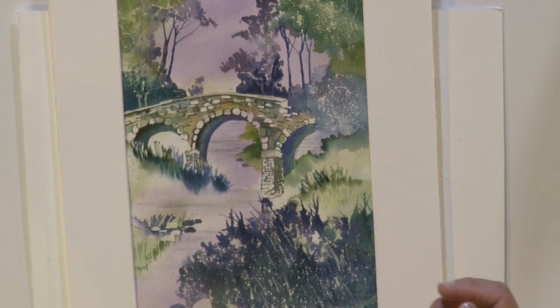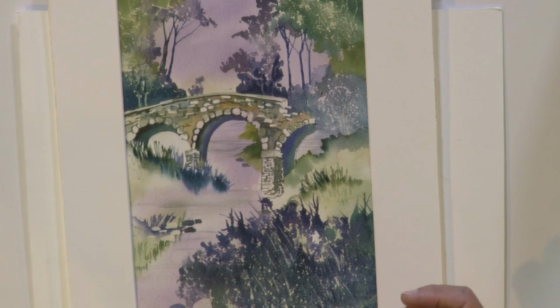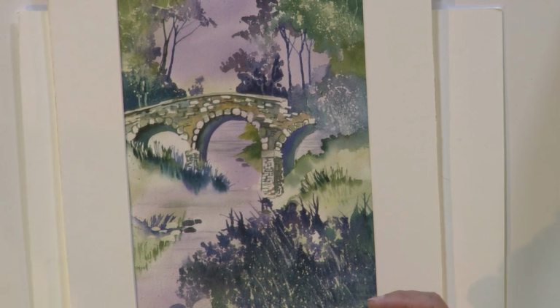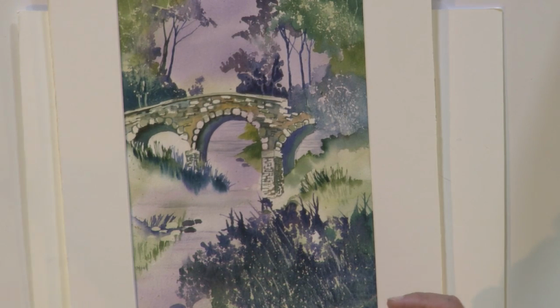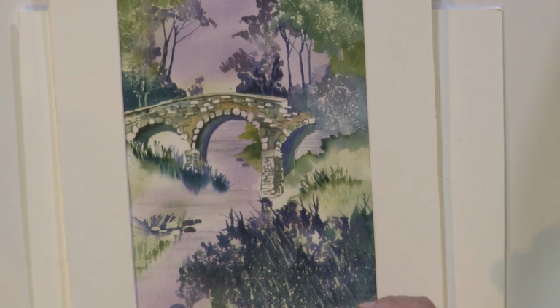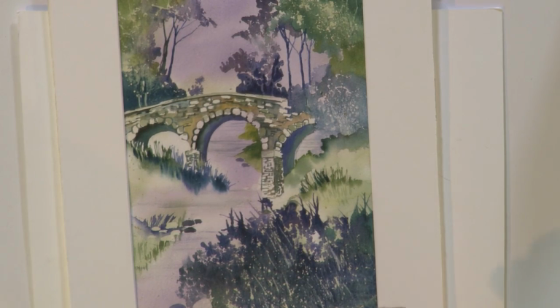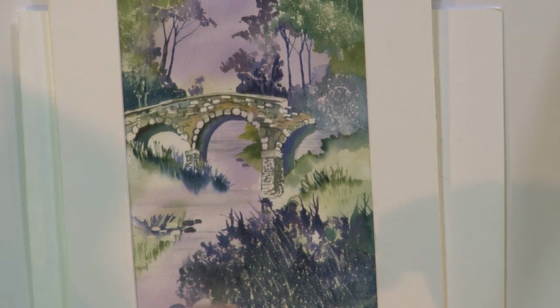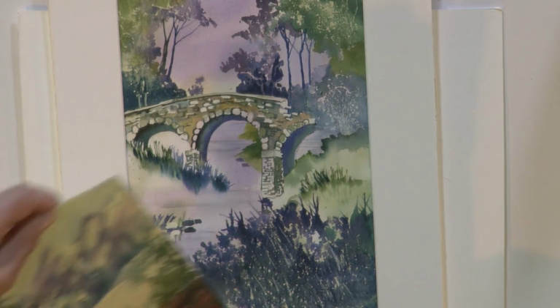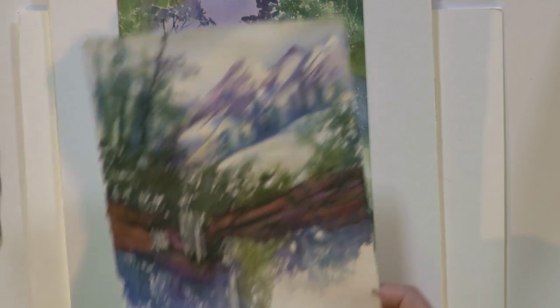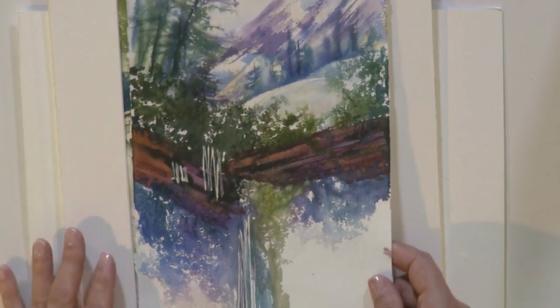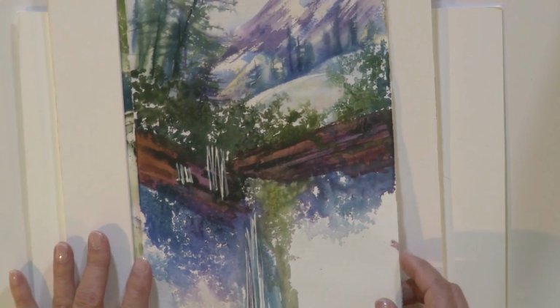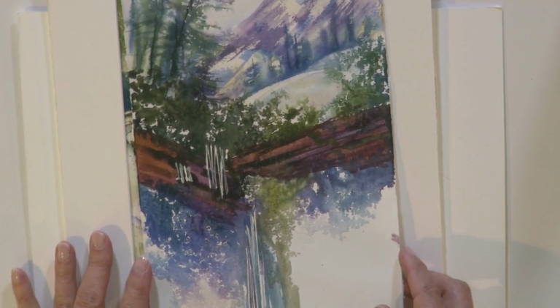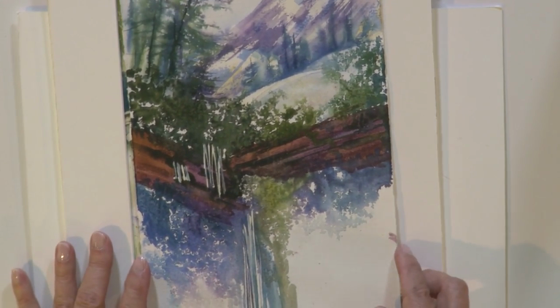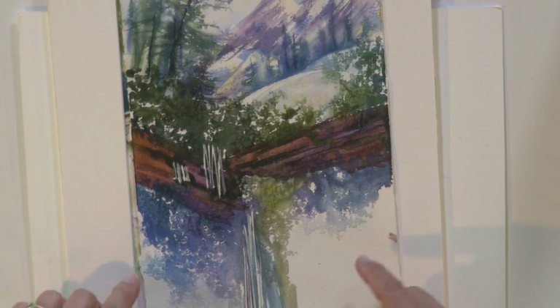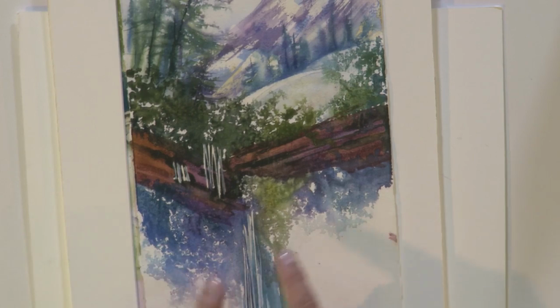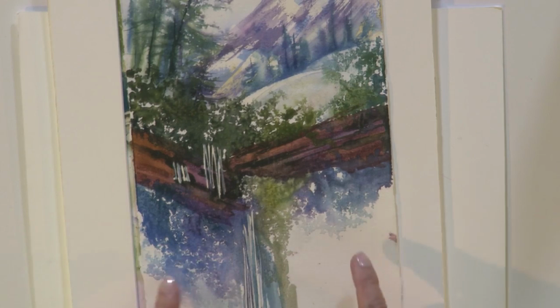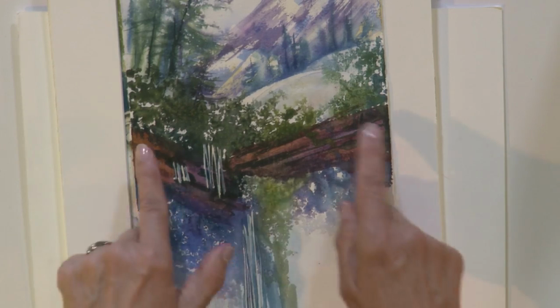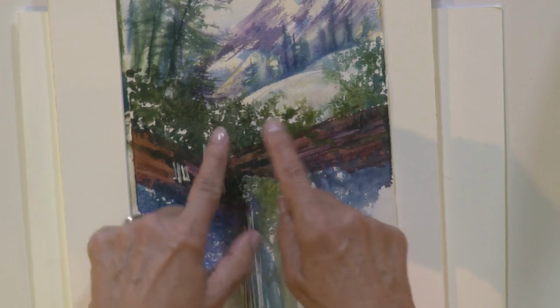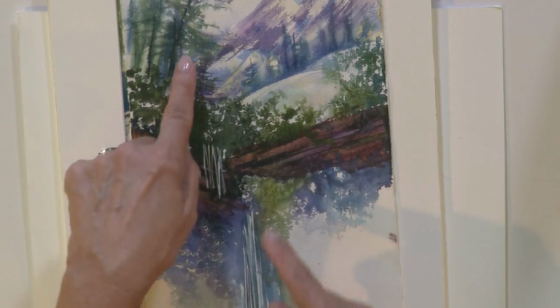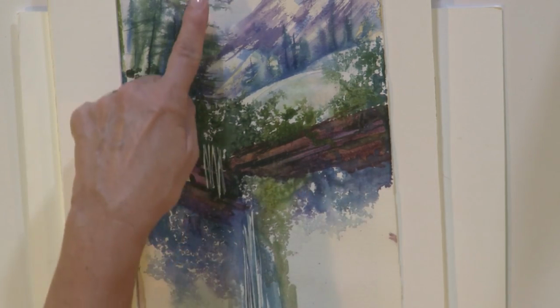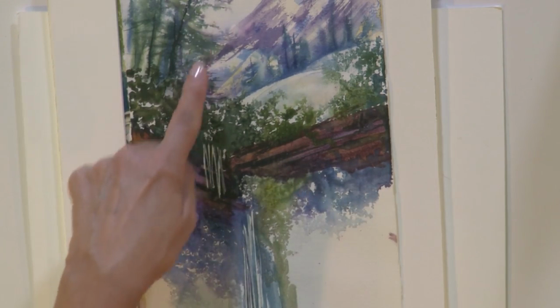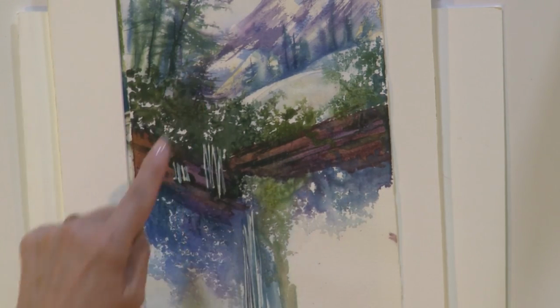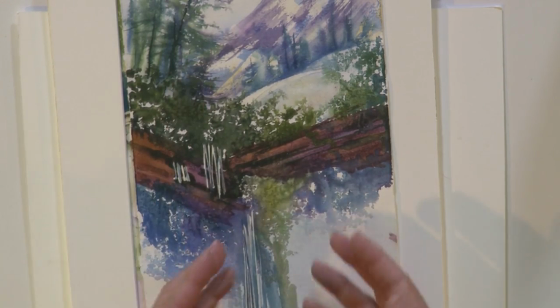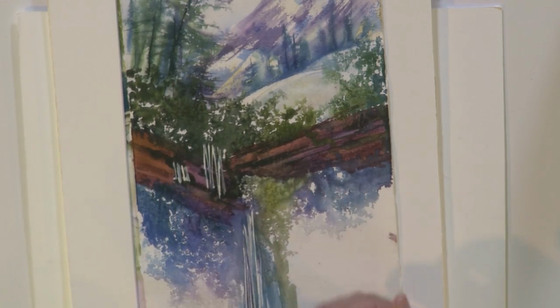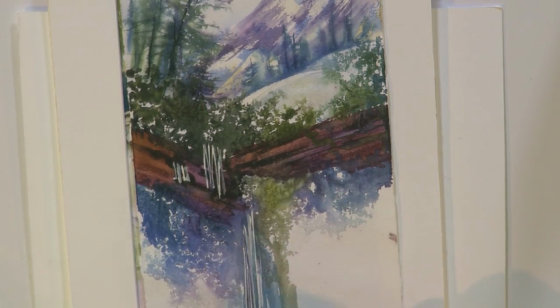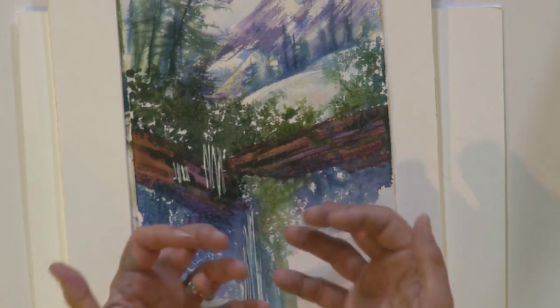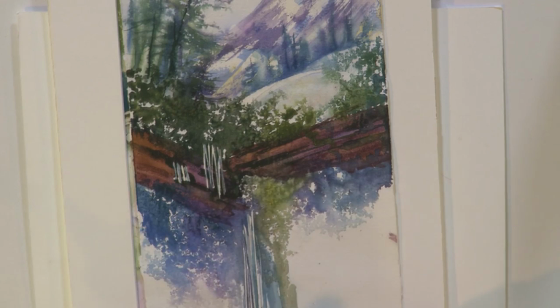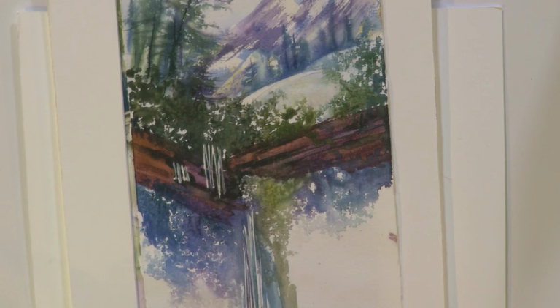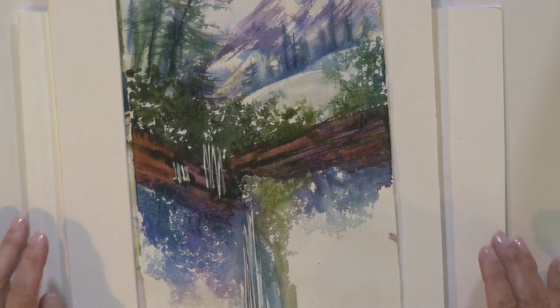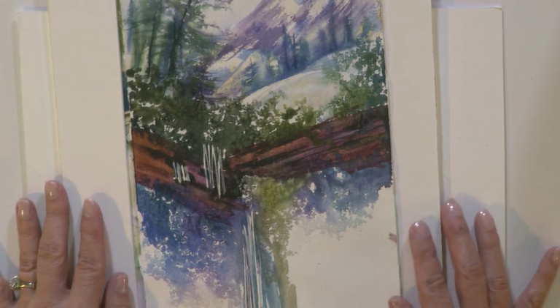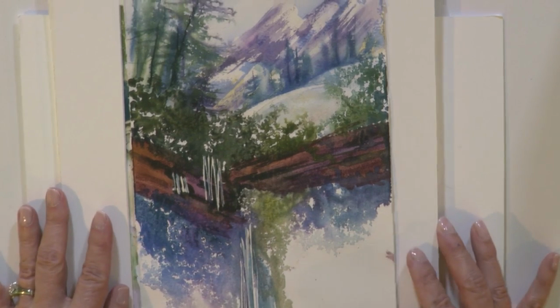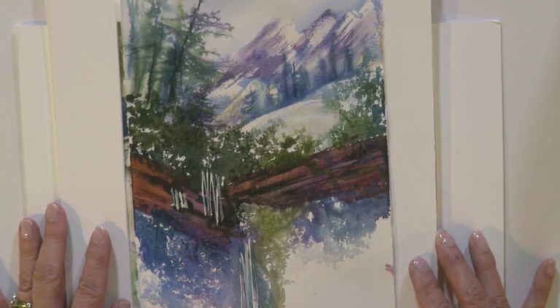And finally, I have a painting that I used it a lot on — some foliage, some pine trees in the background, but also just foreground foliage falling forward.